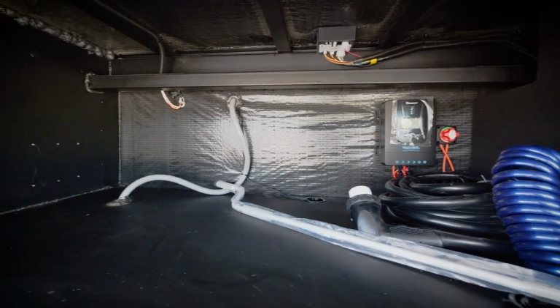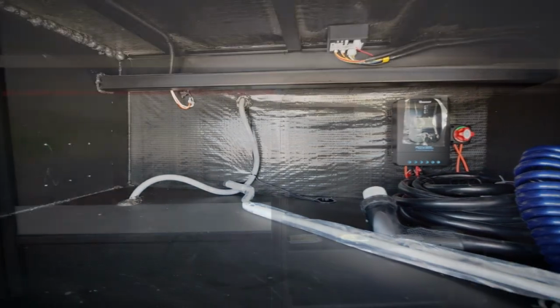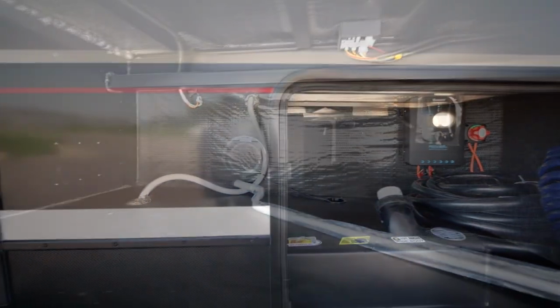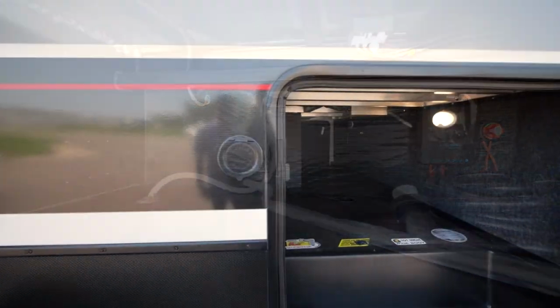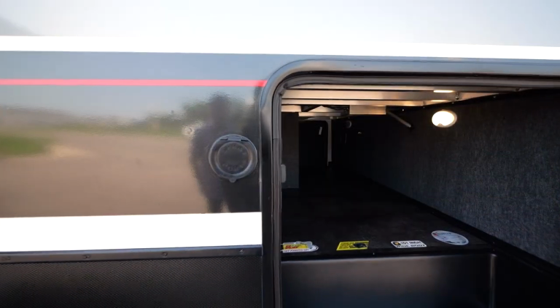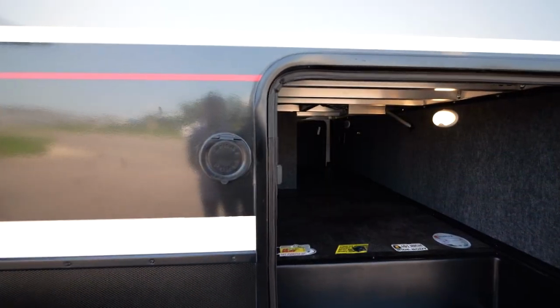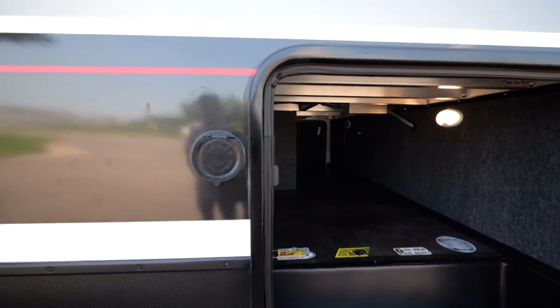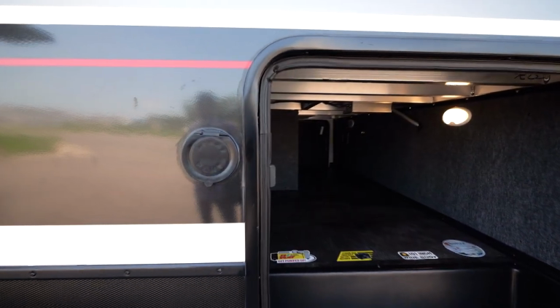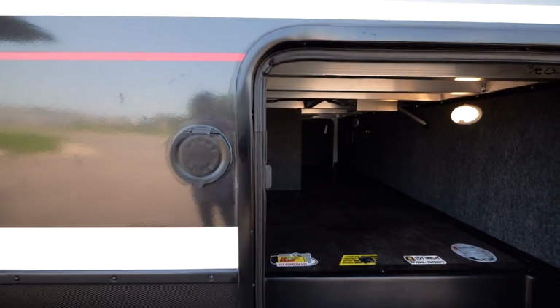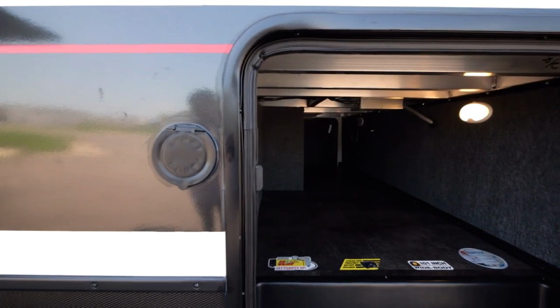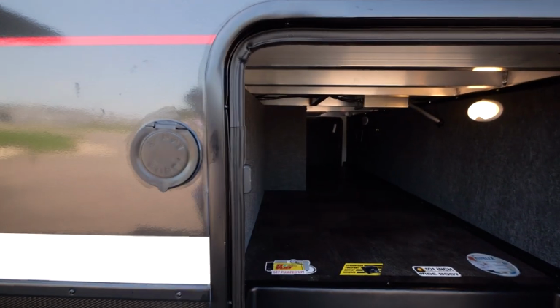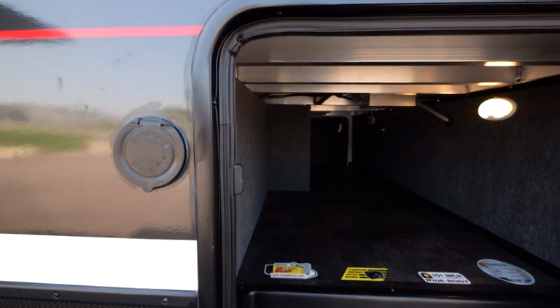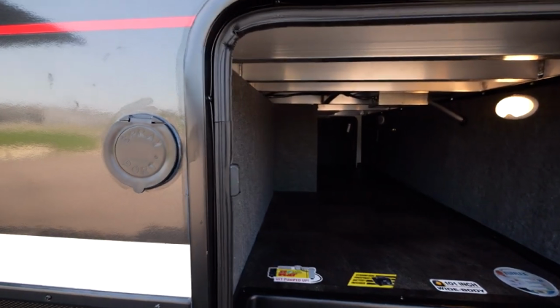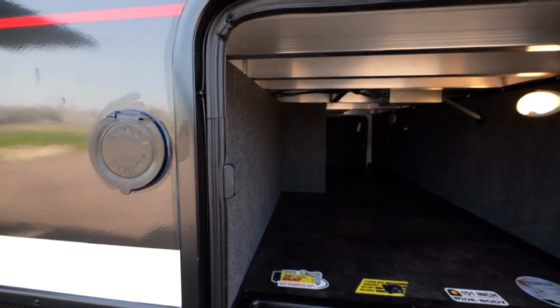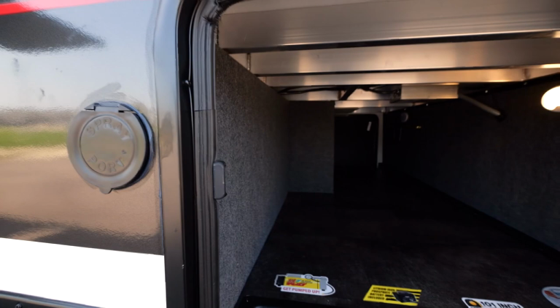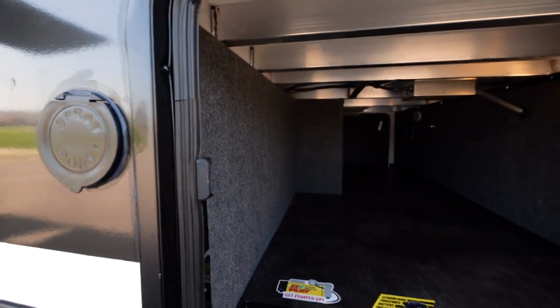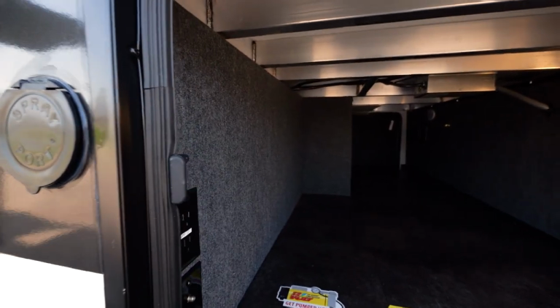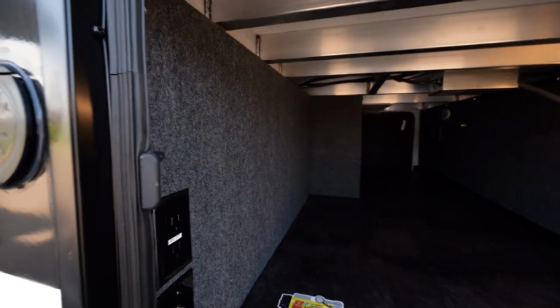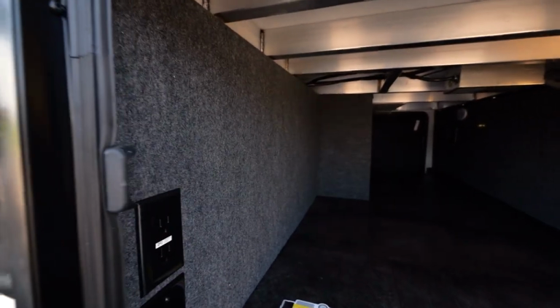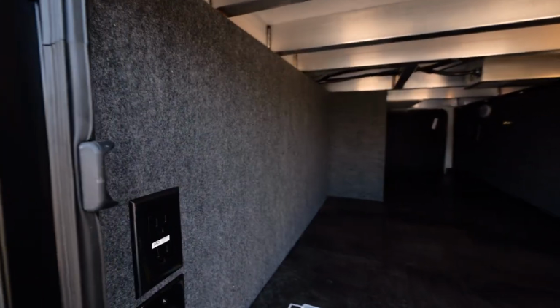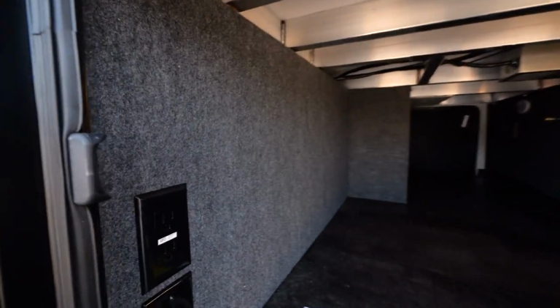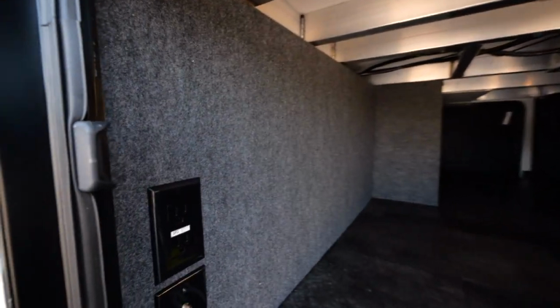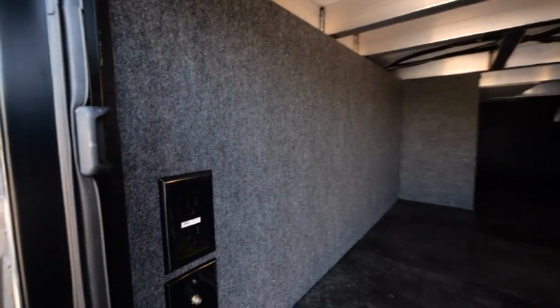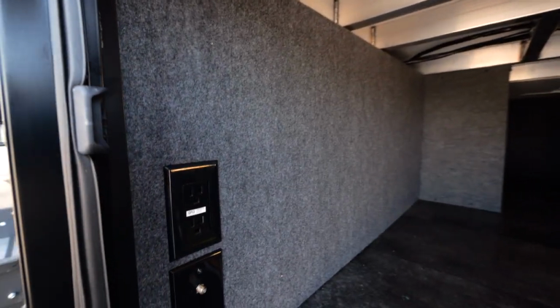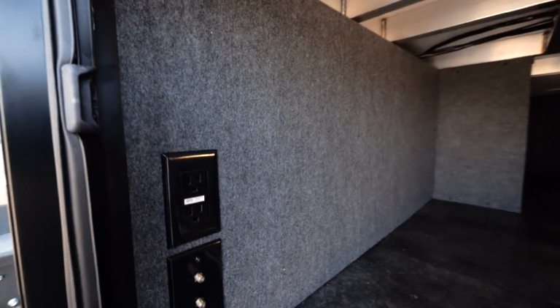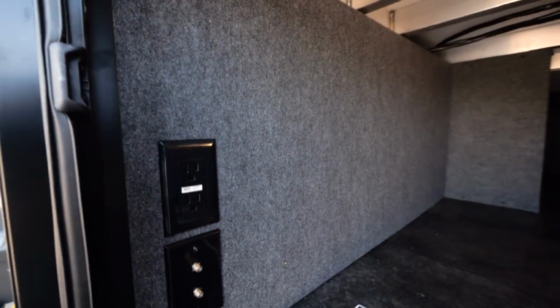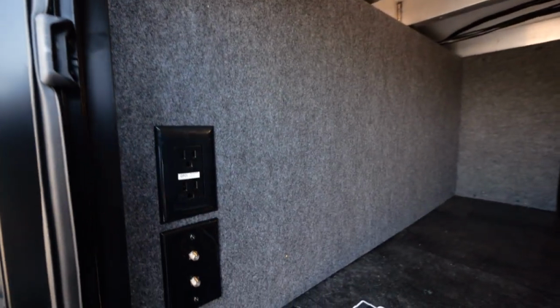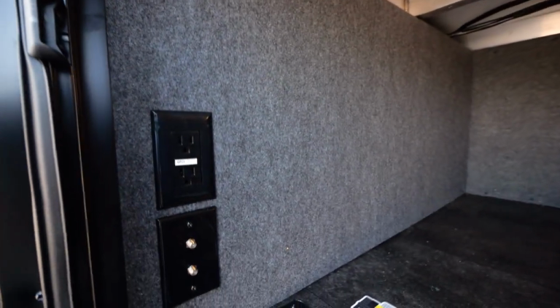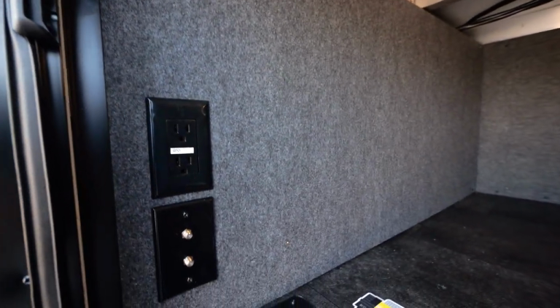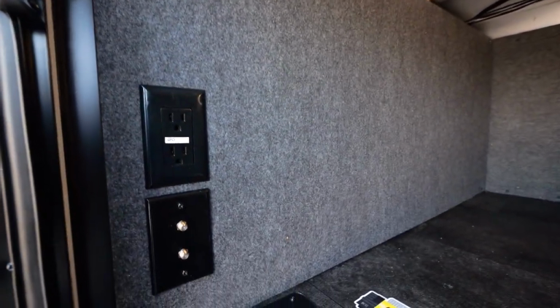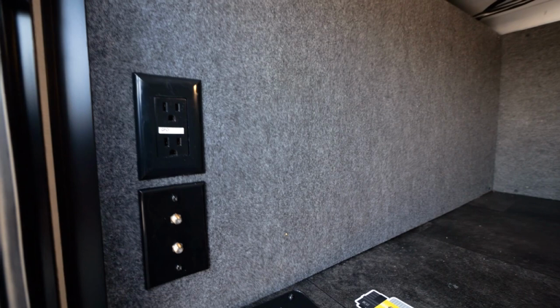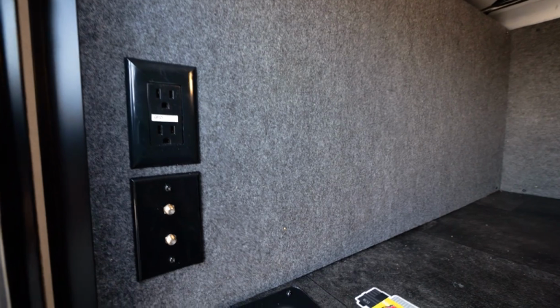We're looking at the massive pass-through storage on this Valor. It's all unobstructed. You have dedicated outlets, cable connections, an LP quick connect, as well as a spray port on the exterior.